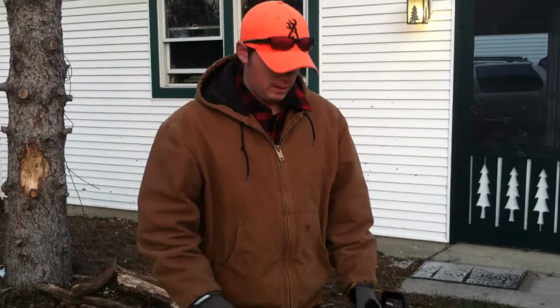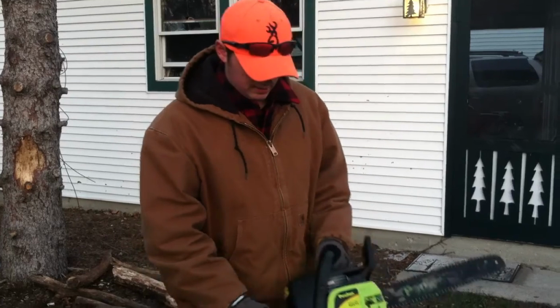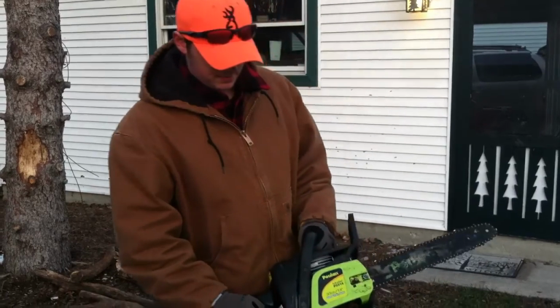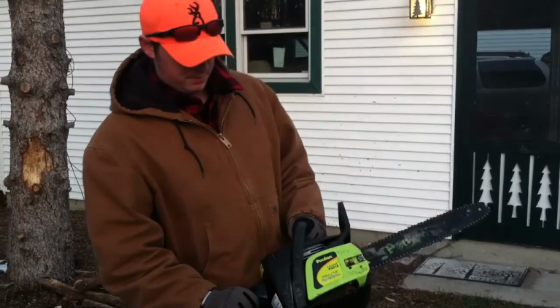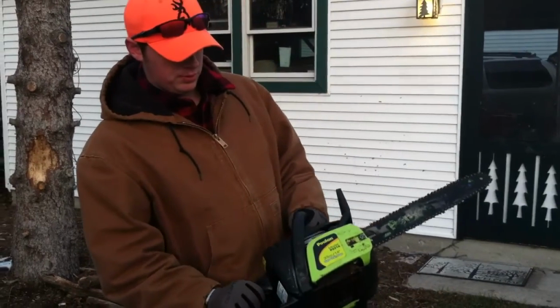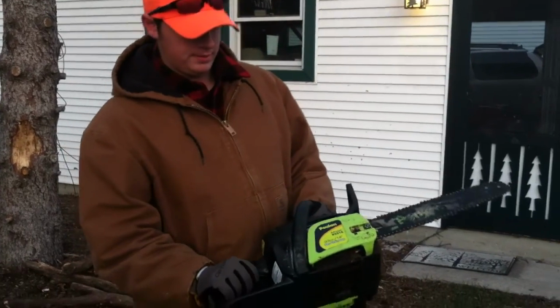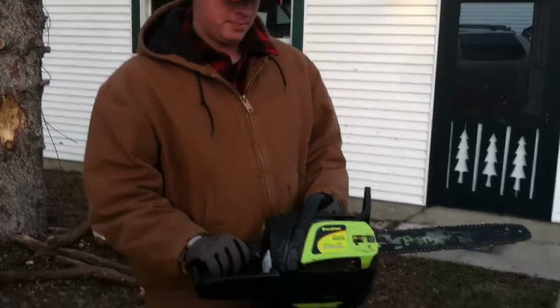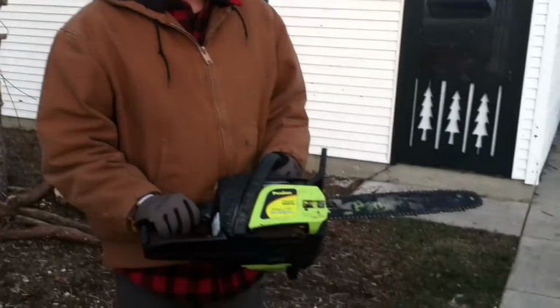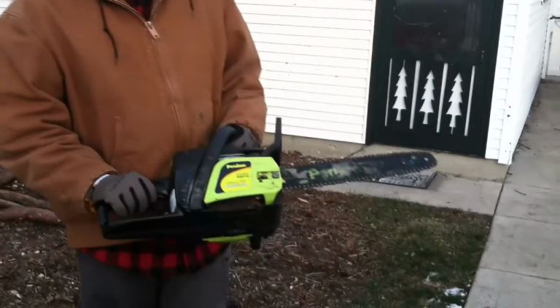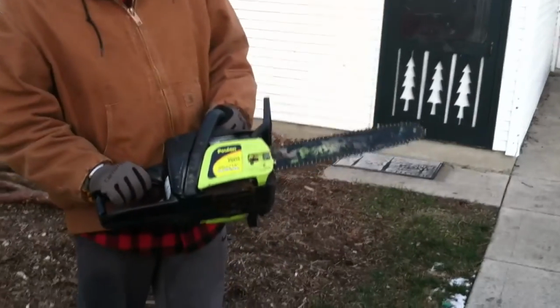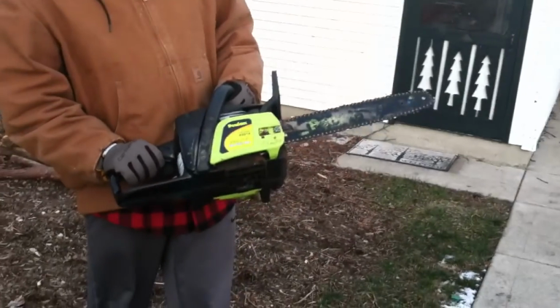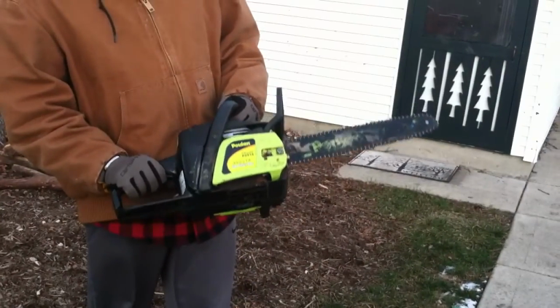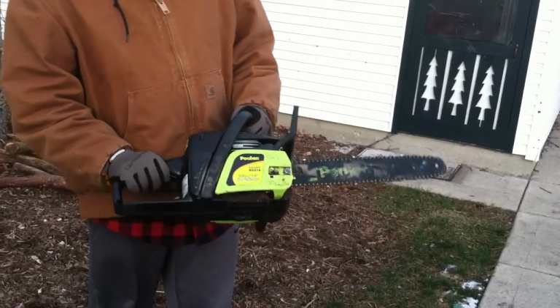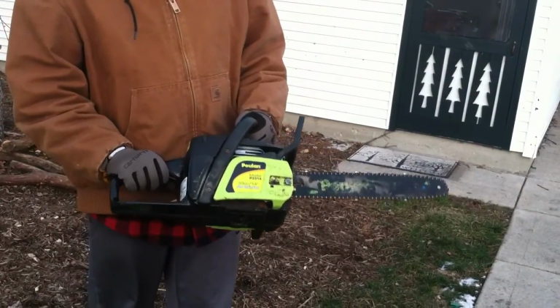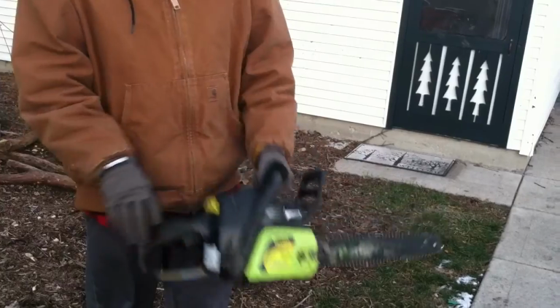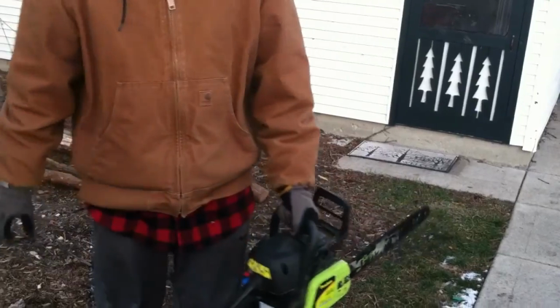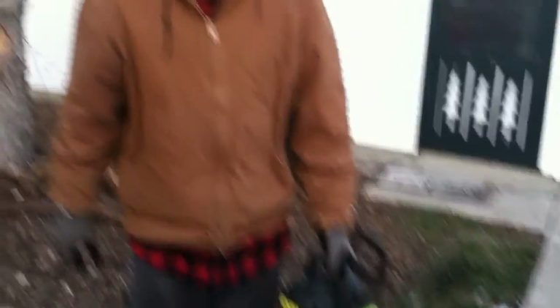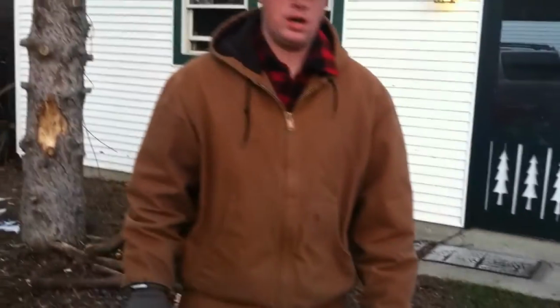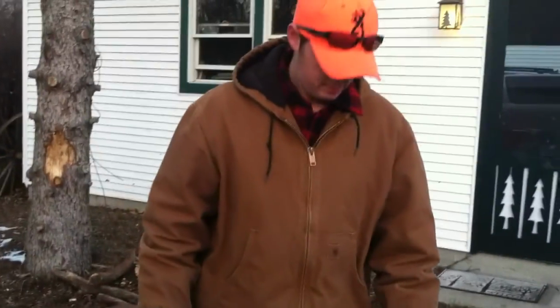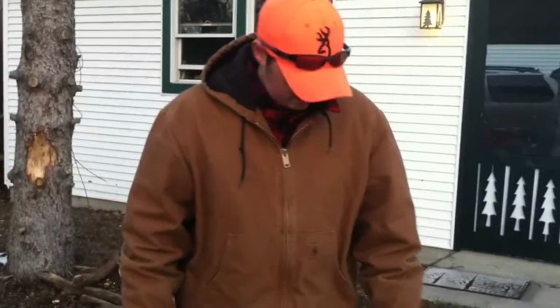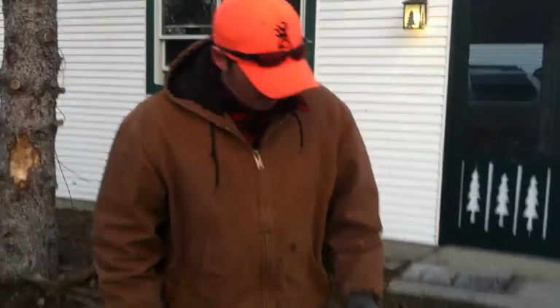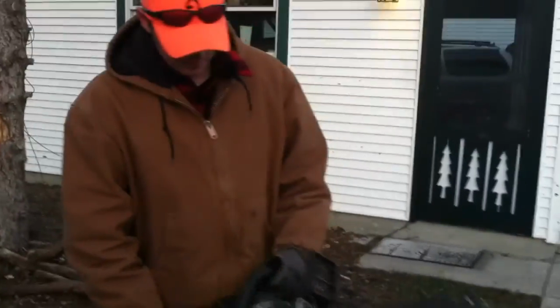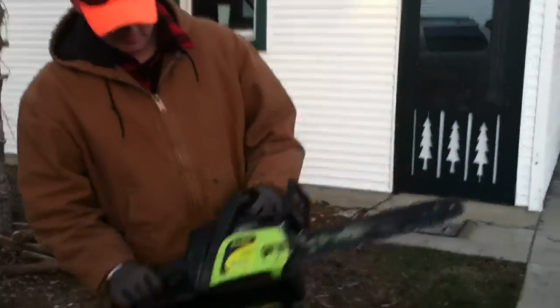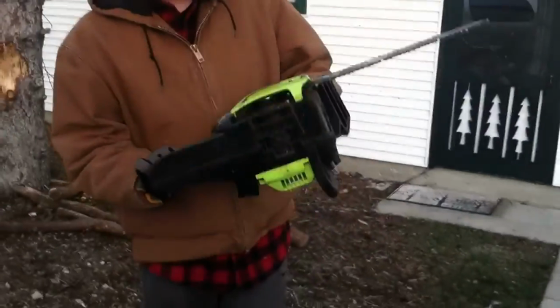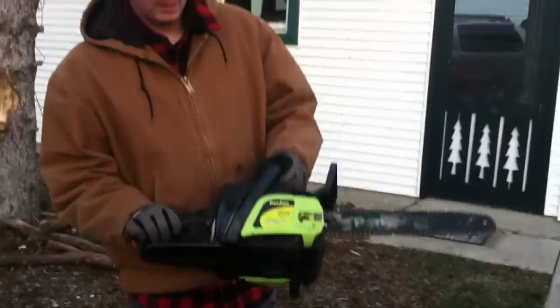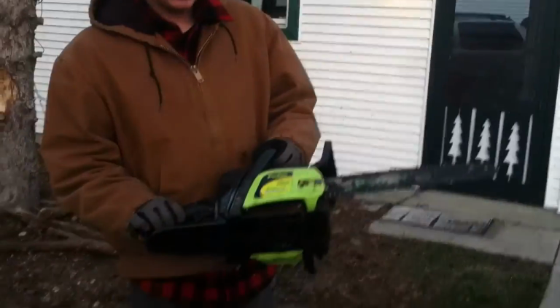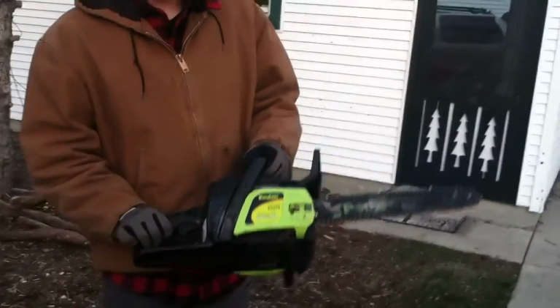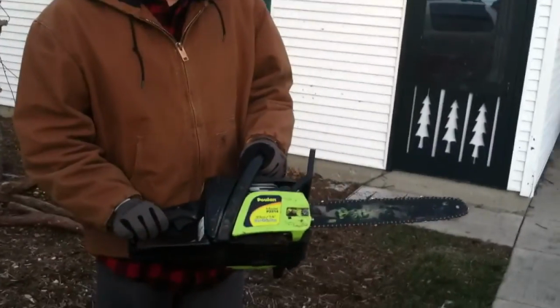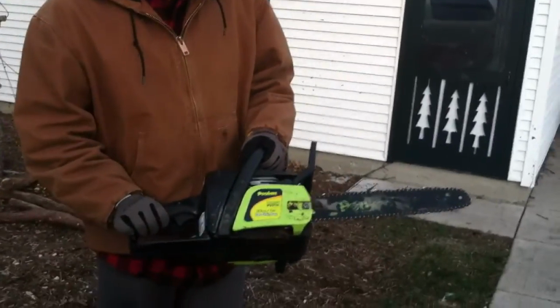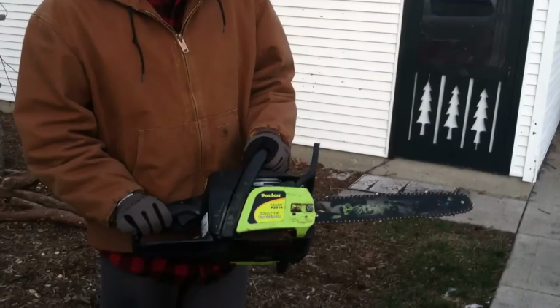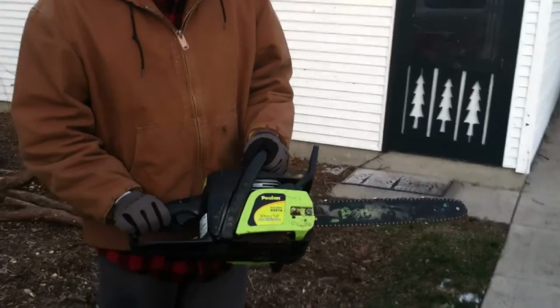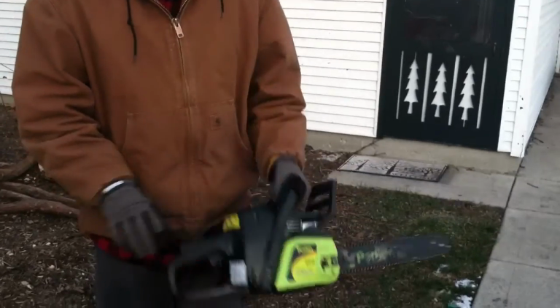Hey guys, this is my Poulan model P3314 gas chainsaw. I think it's got a 16-inch bar or 14-inch bar on it.